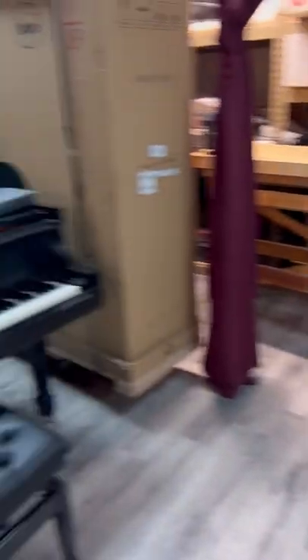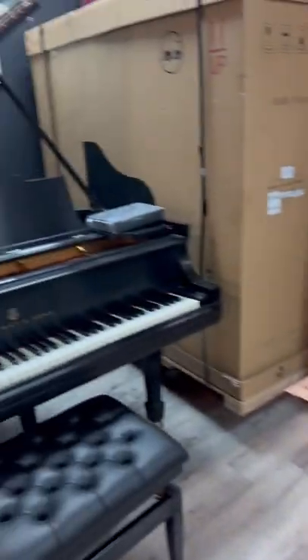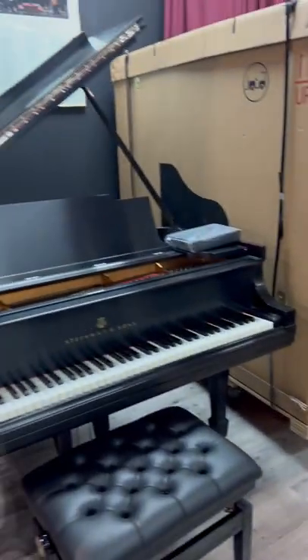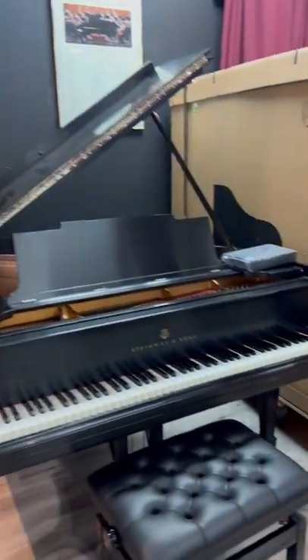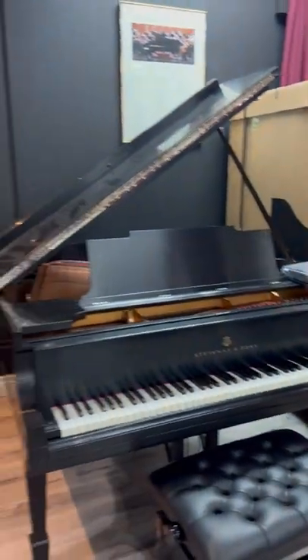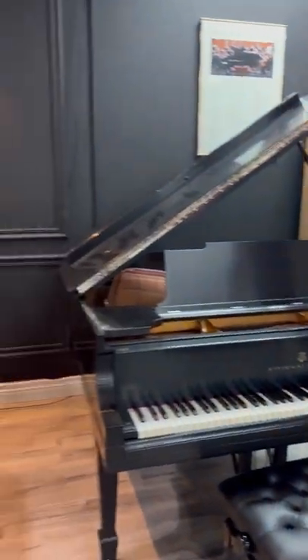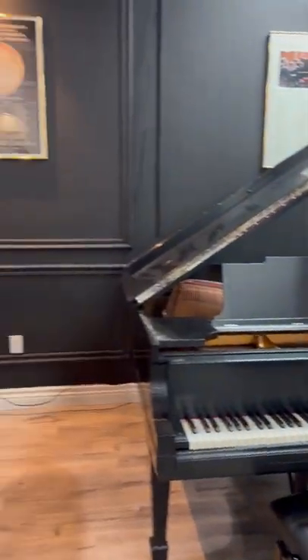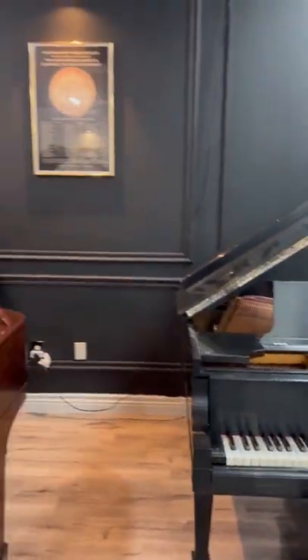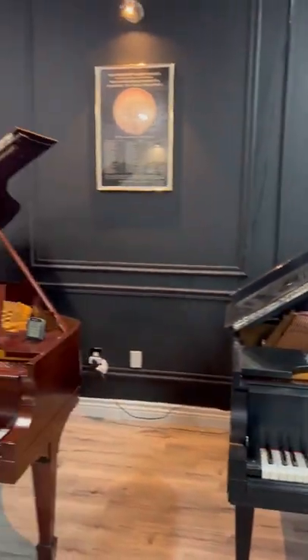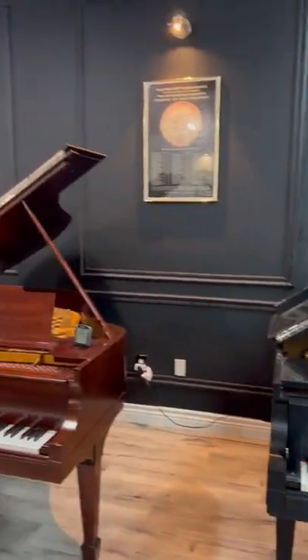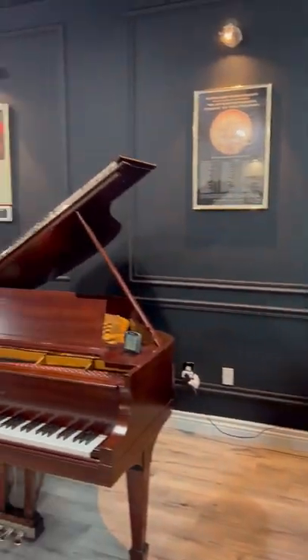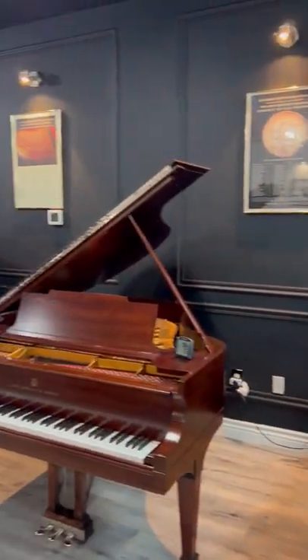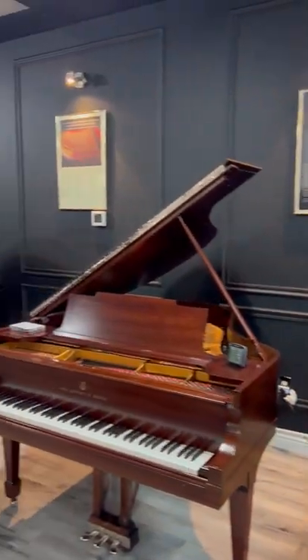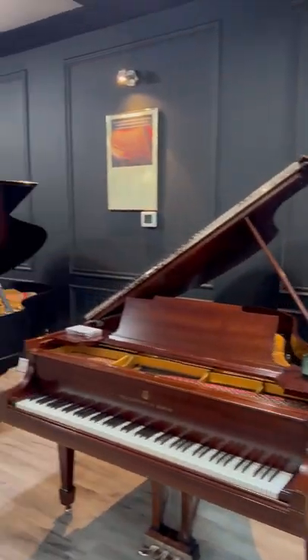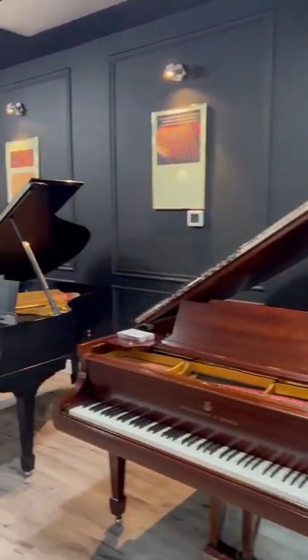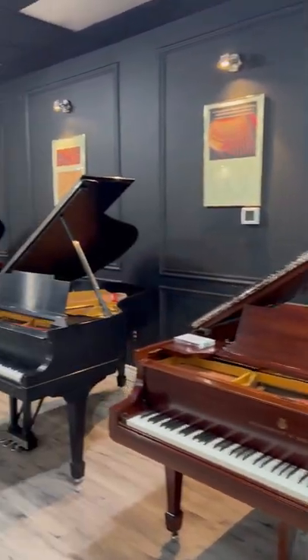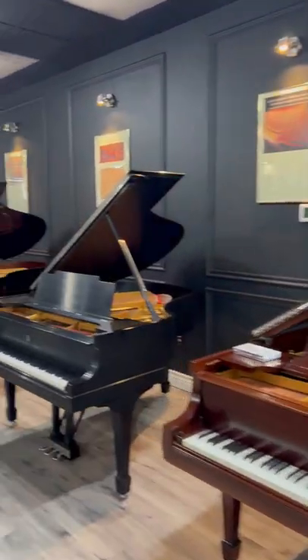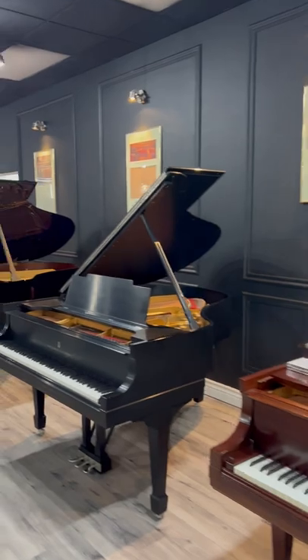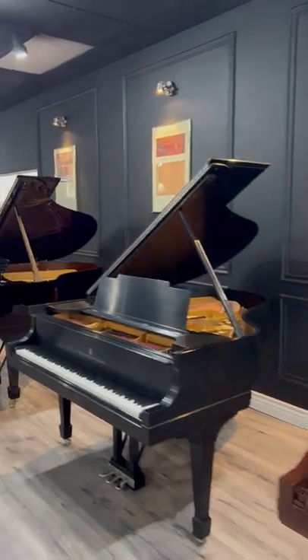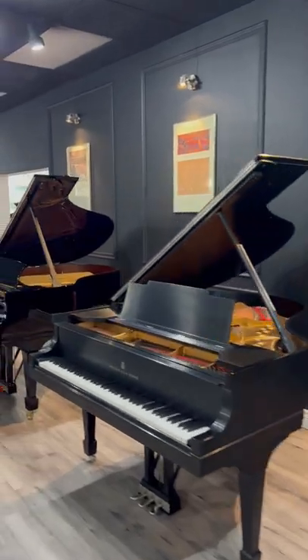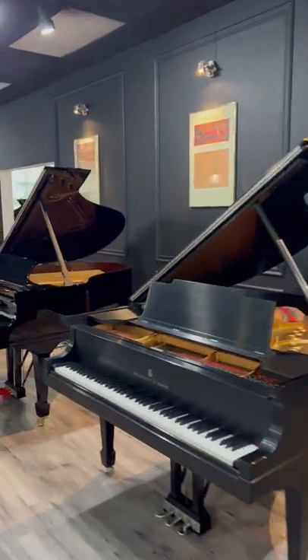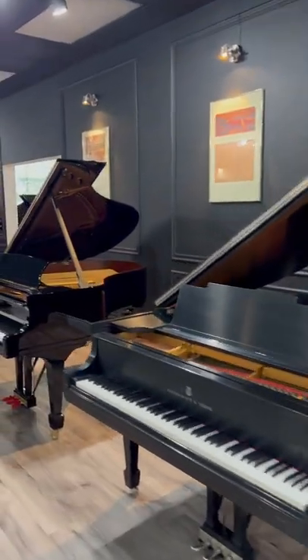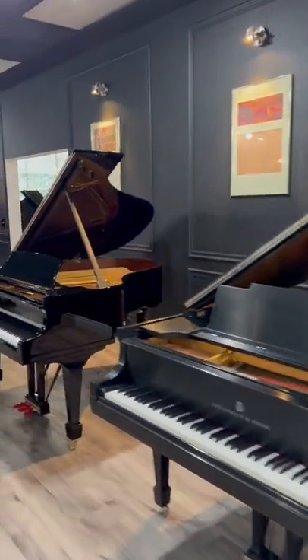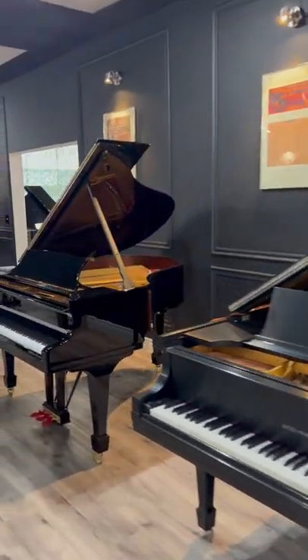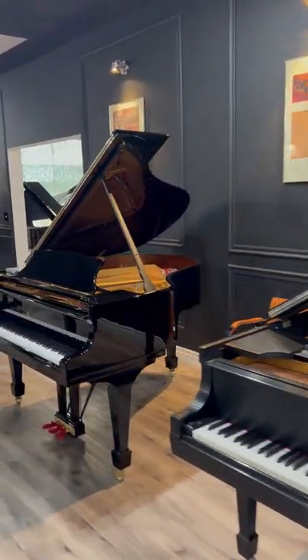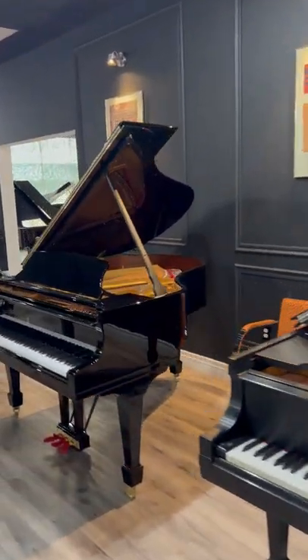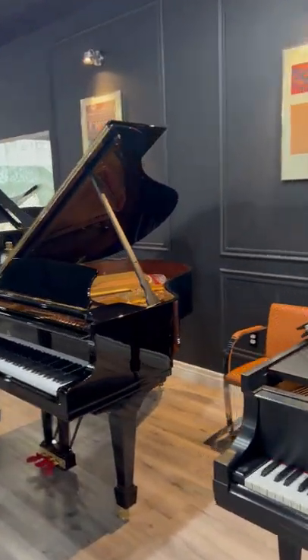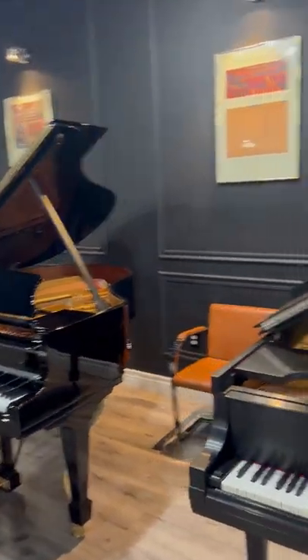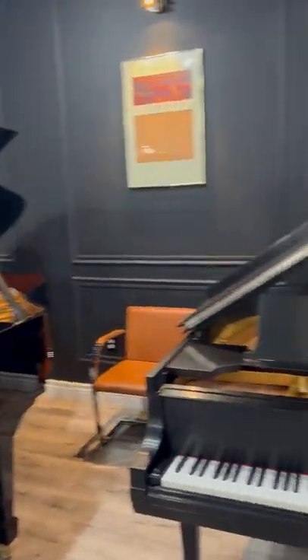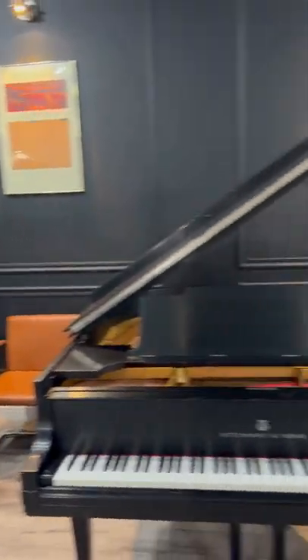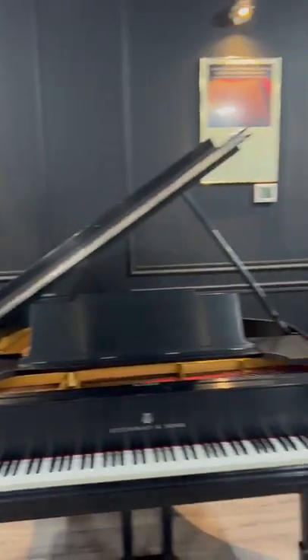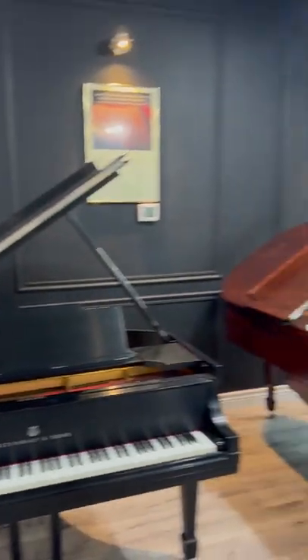Here's all the Steinway M's on the M wall — brand new M's and fully restored M's.